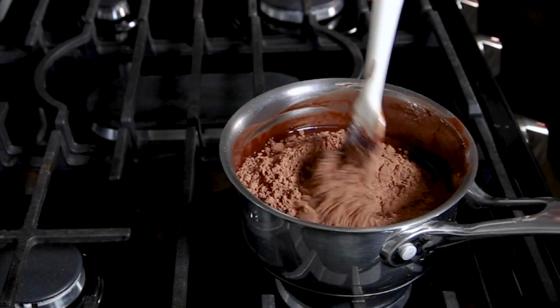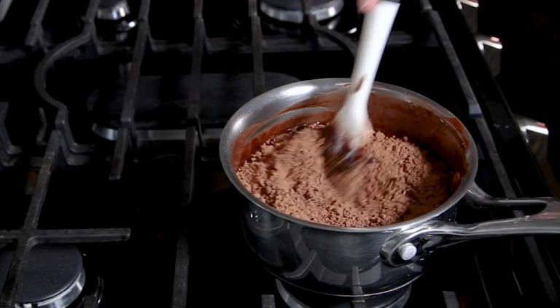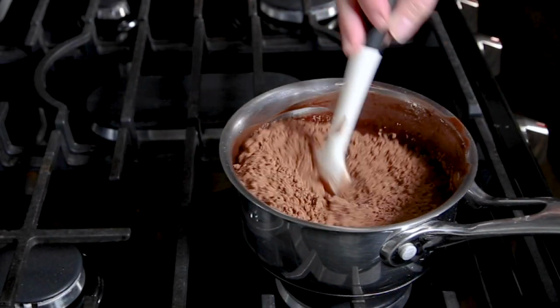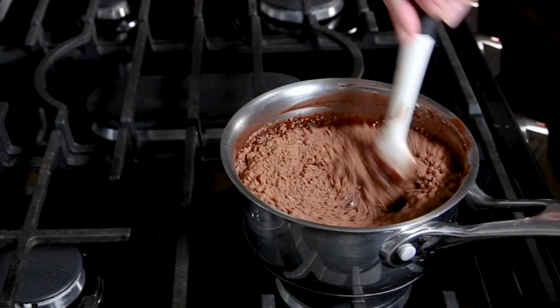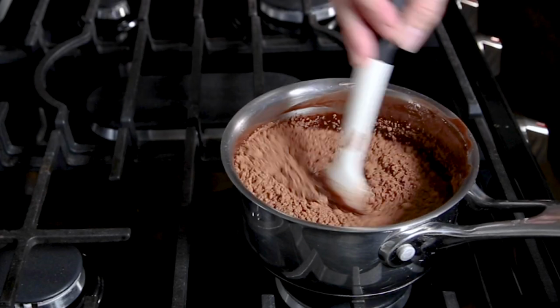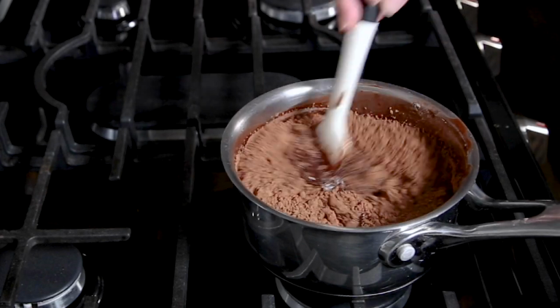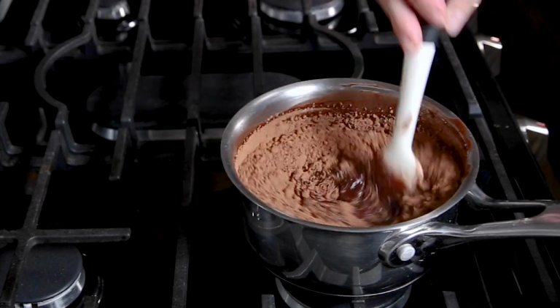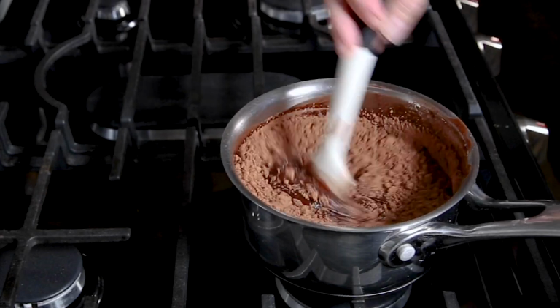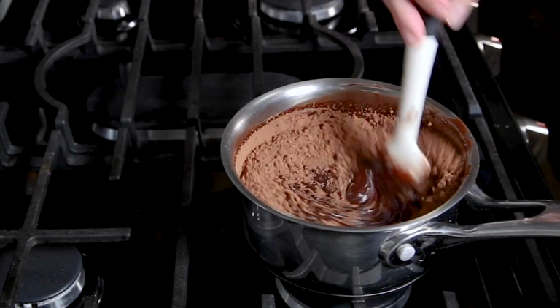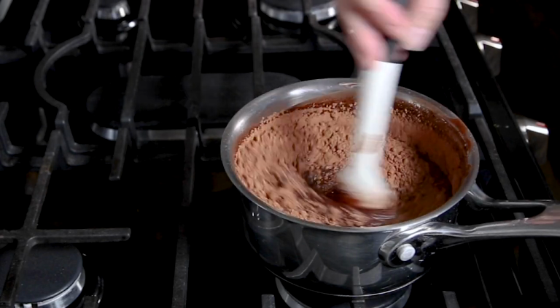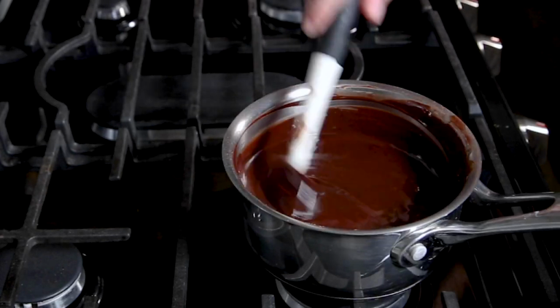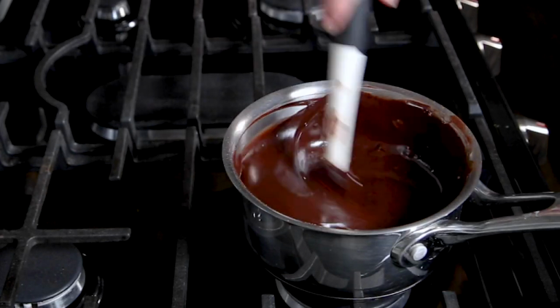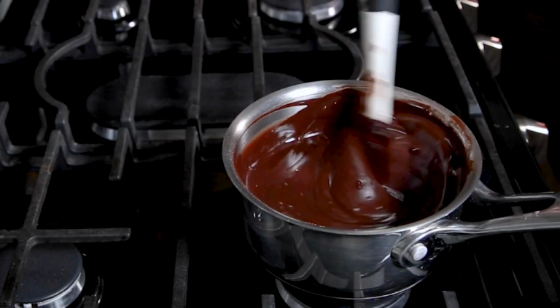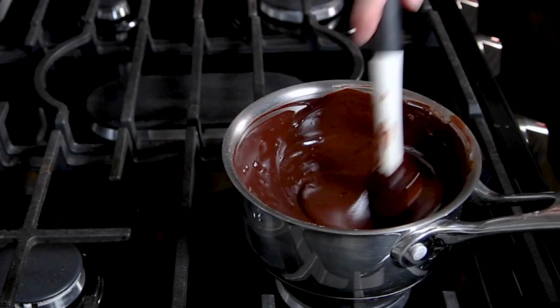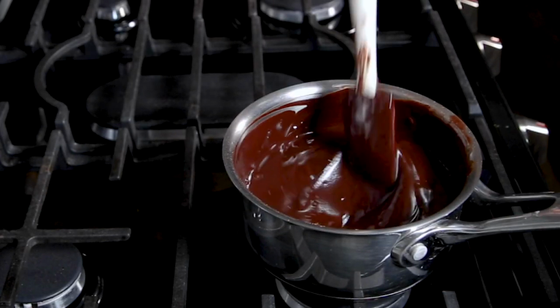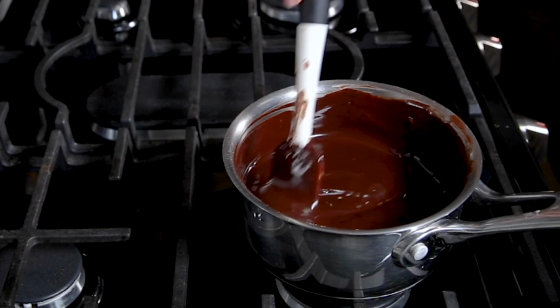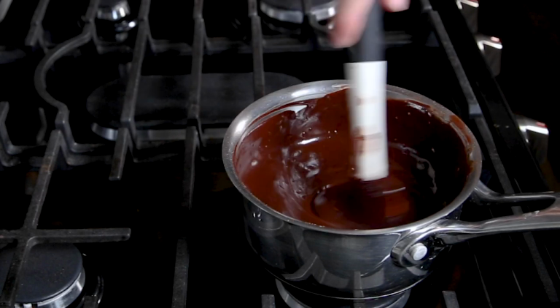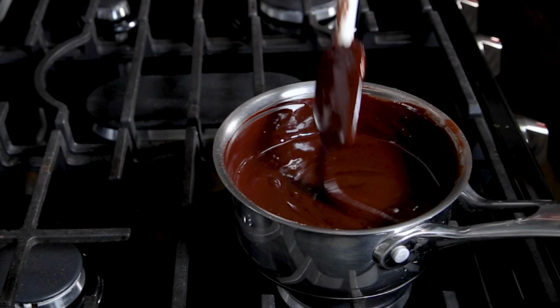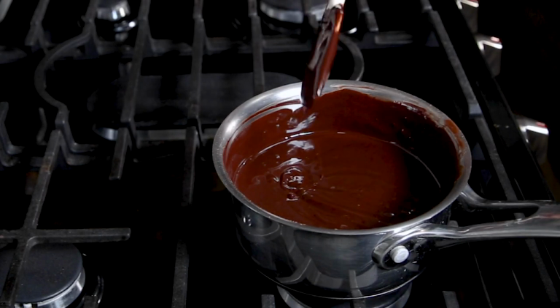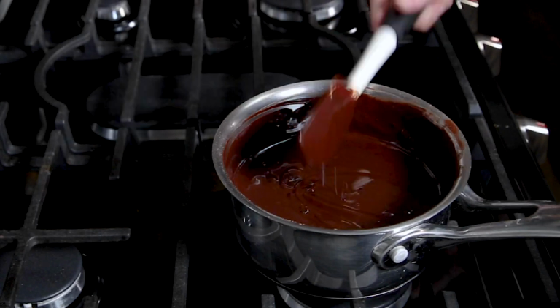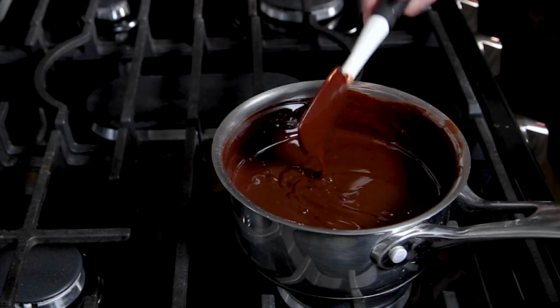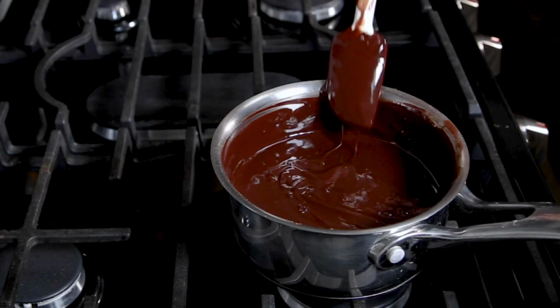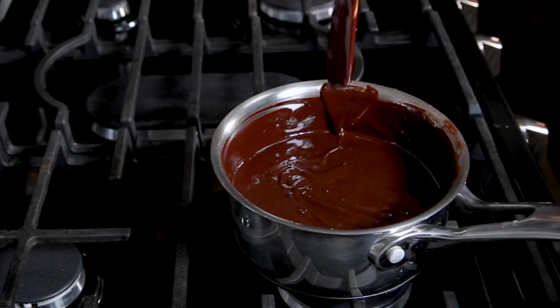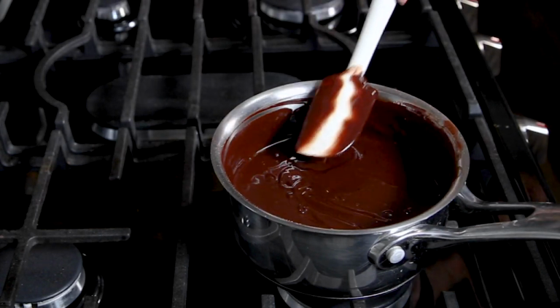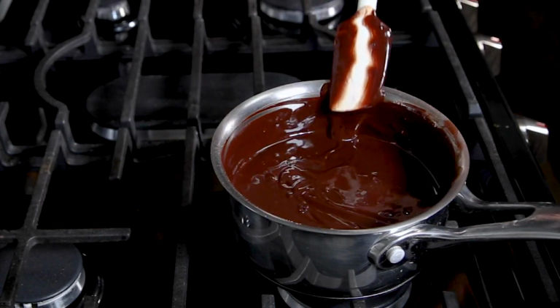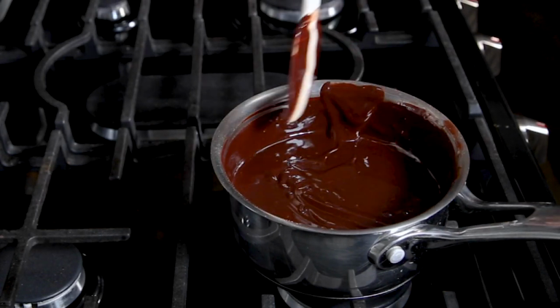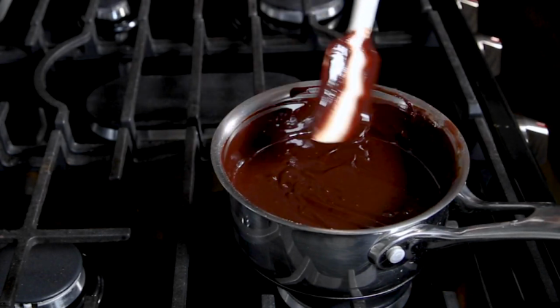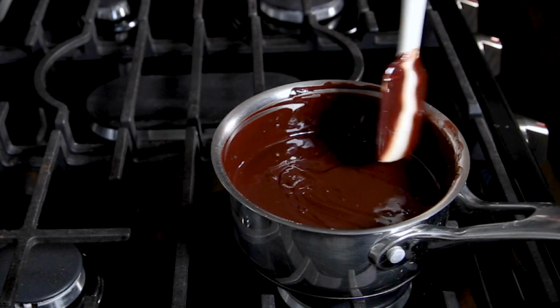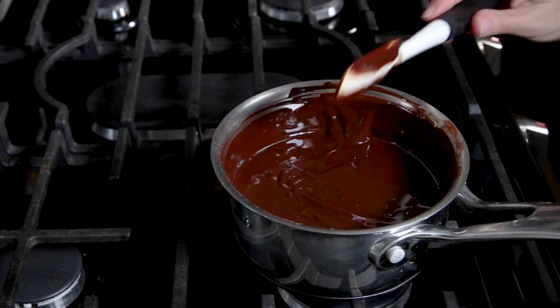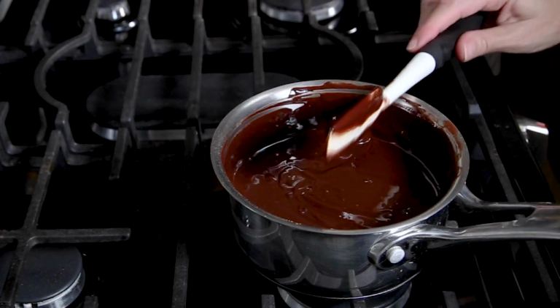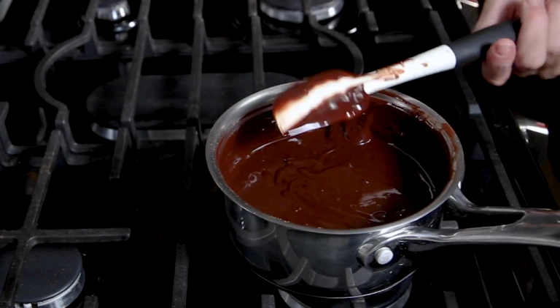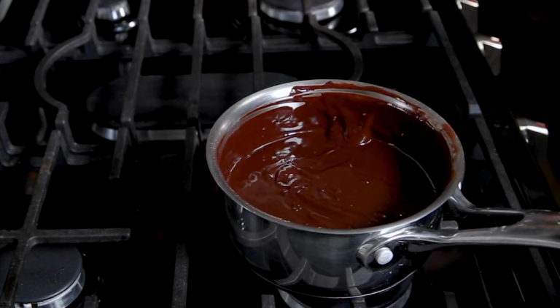The heat is going to help bloom the cocoa powder and bring out more chocolate flavor. Once that's combined and smooth, go ahead and set that aside and let it cool while we move on to the next step.